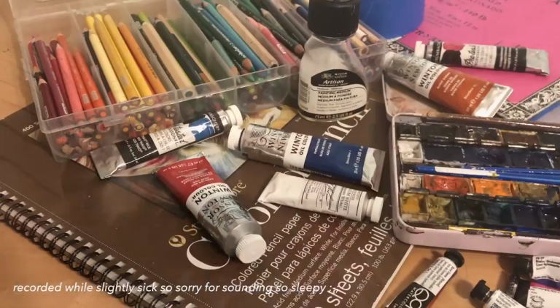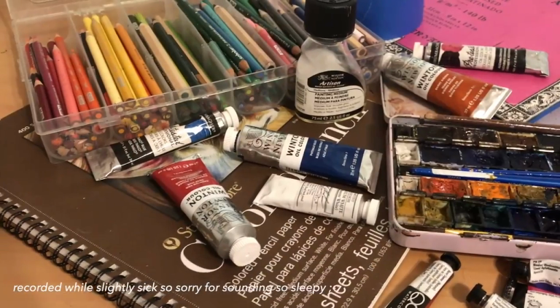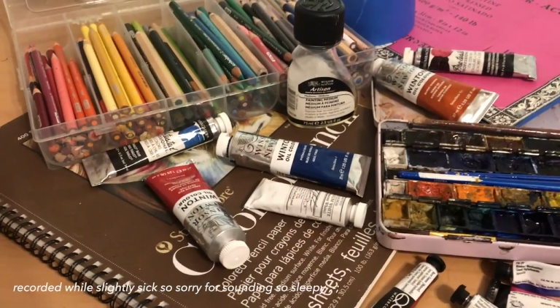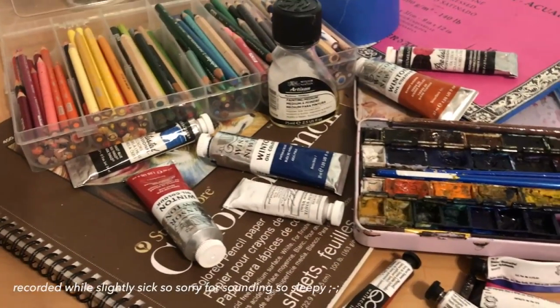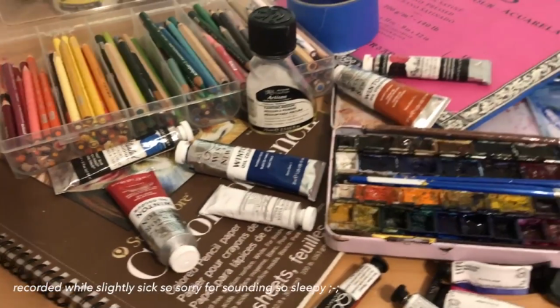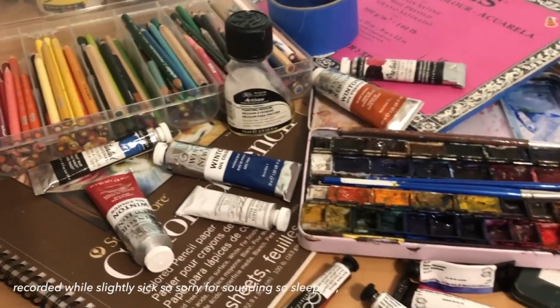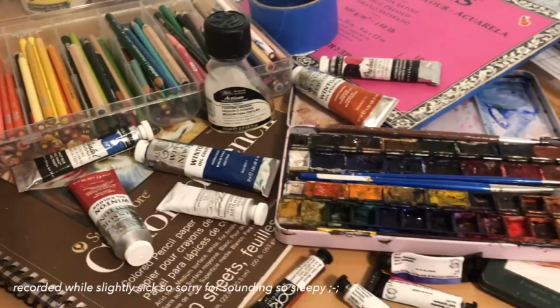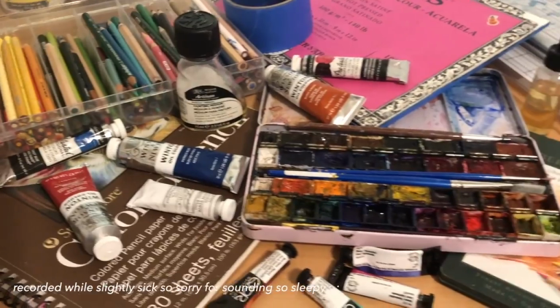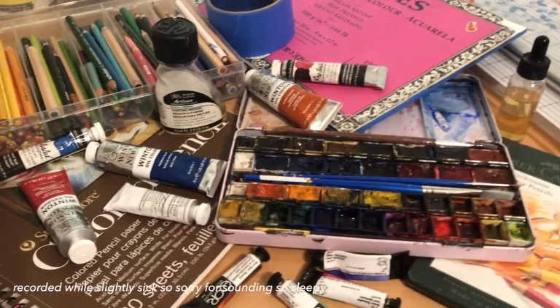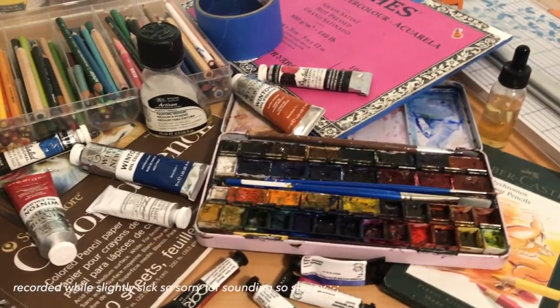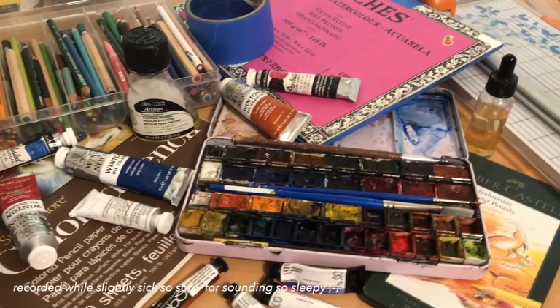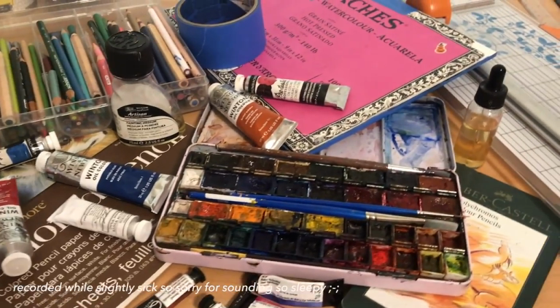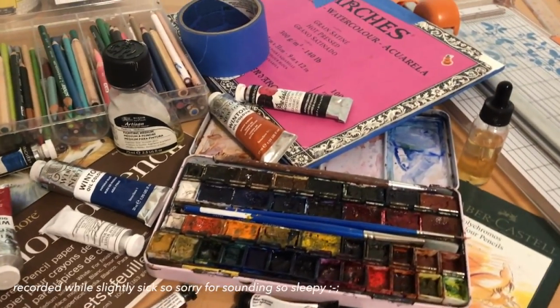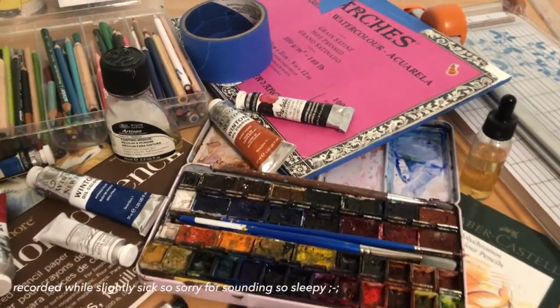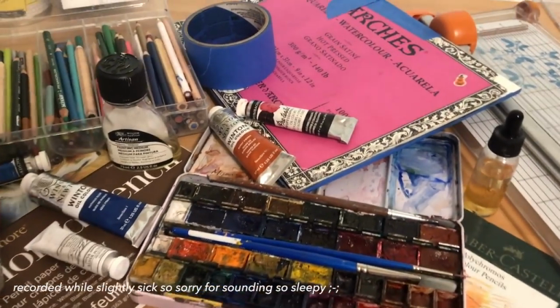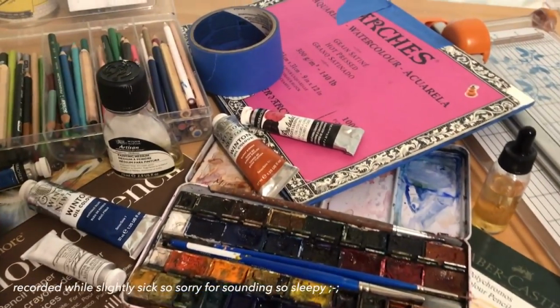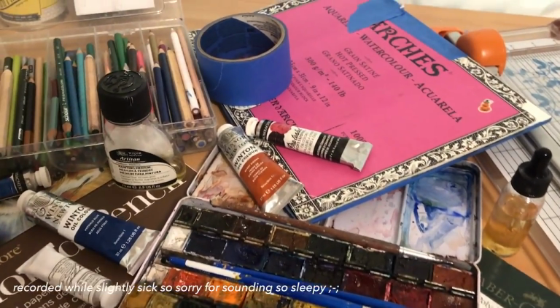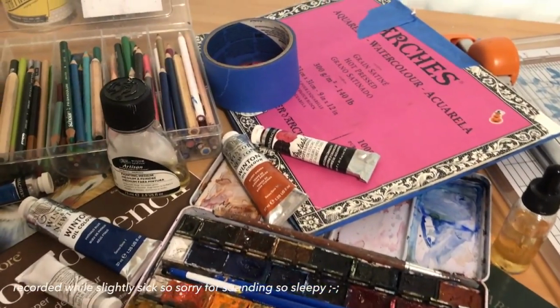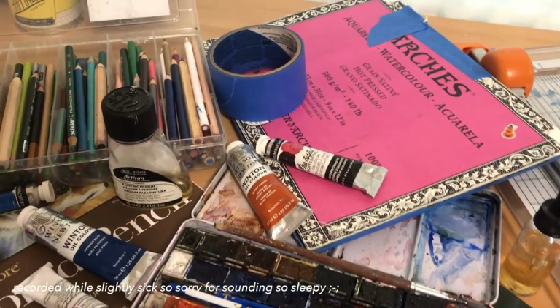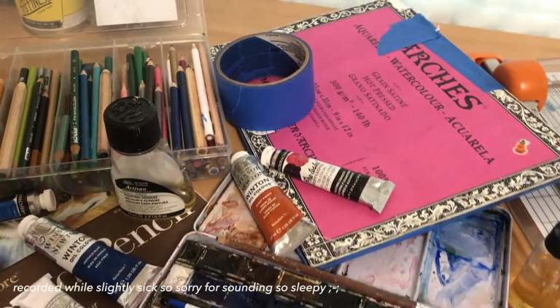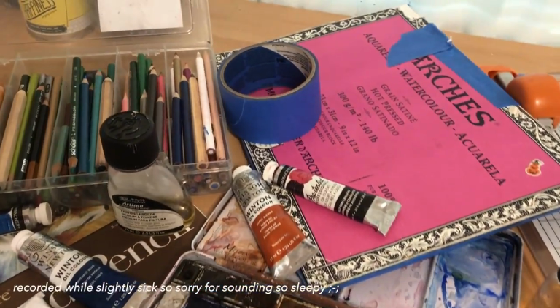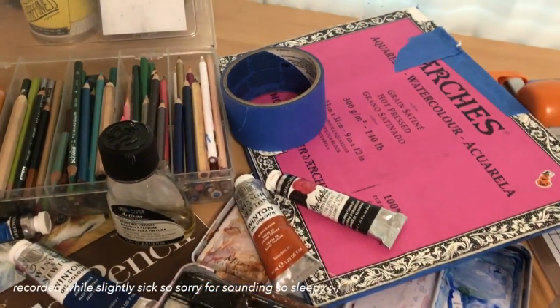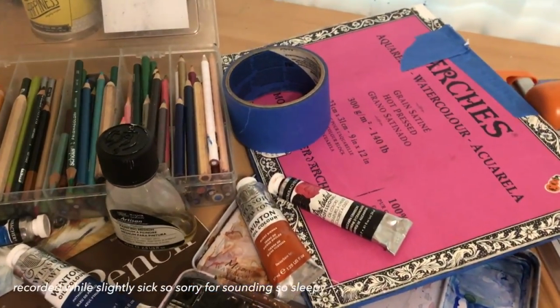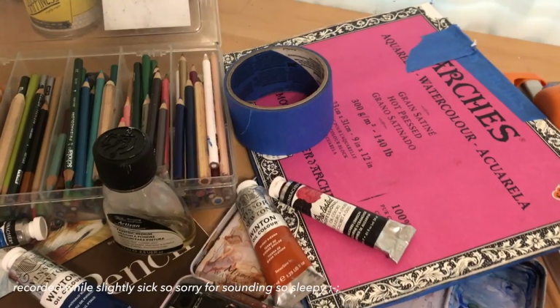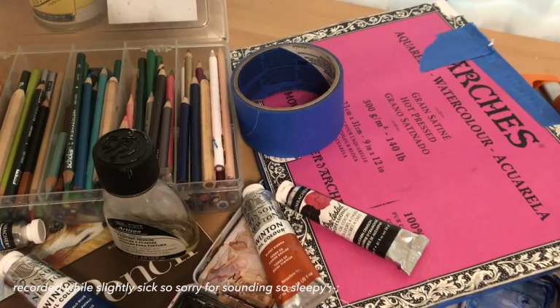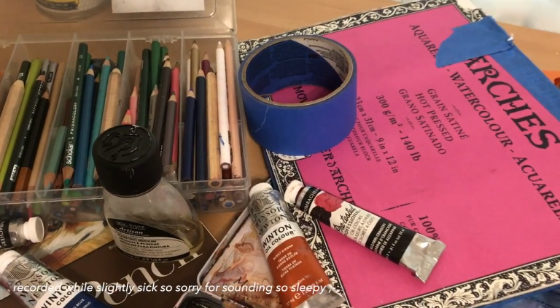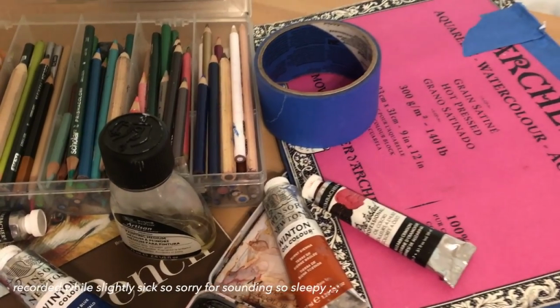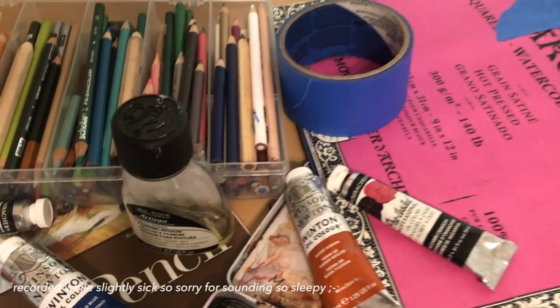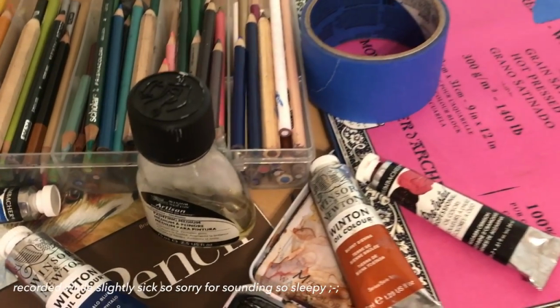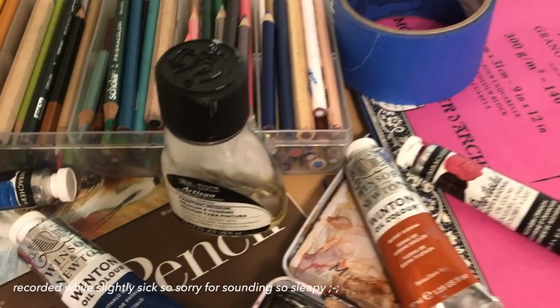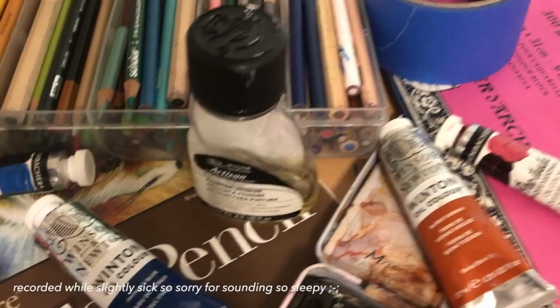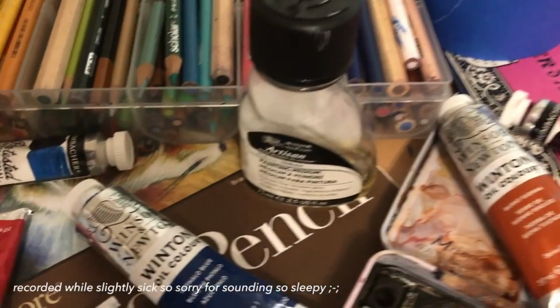I've been drawing for about five years now, and I haven't tried too many different brands, but I definitely have found some things I would consider to be my favorites.